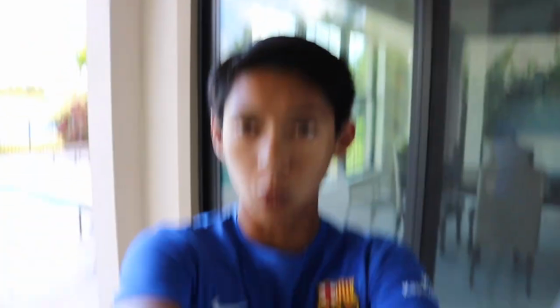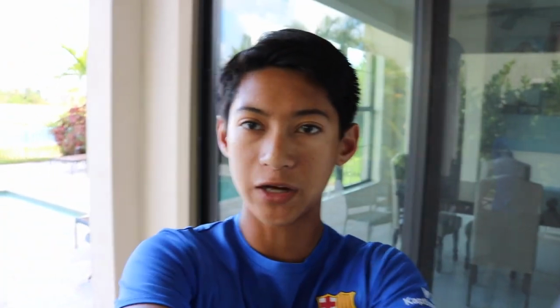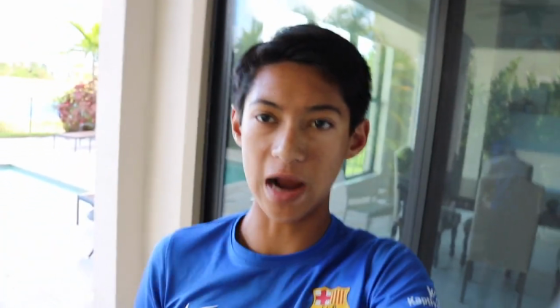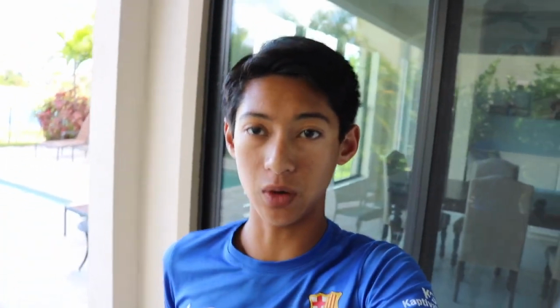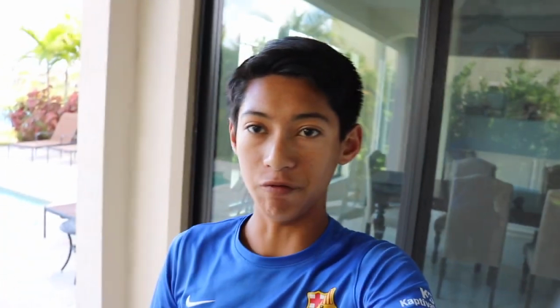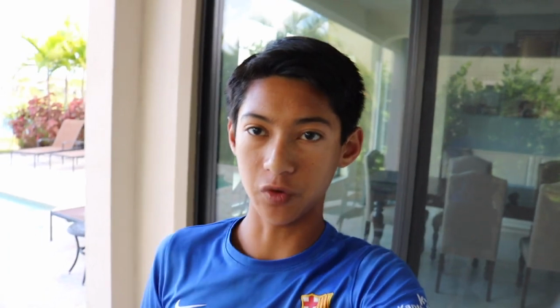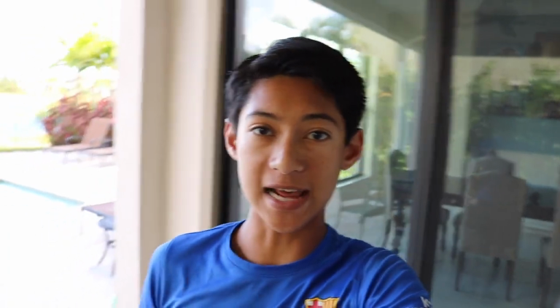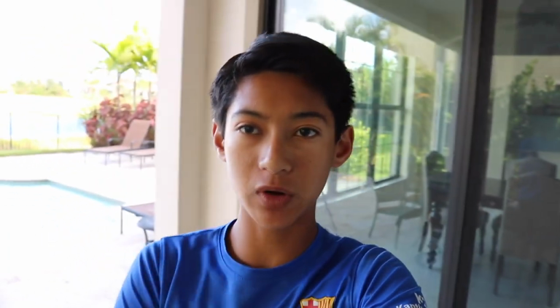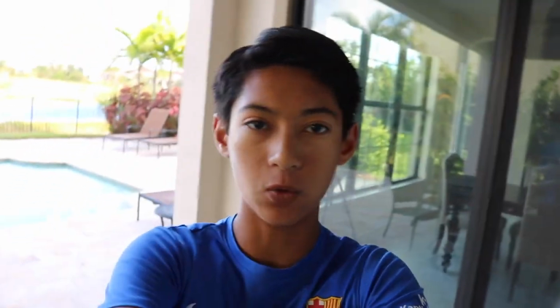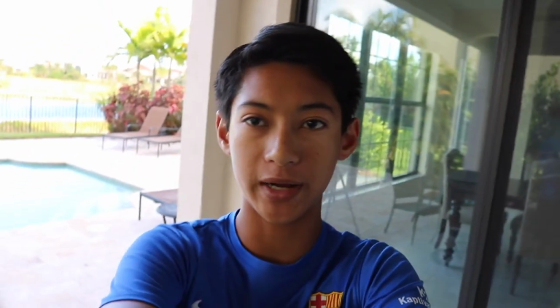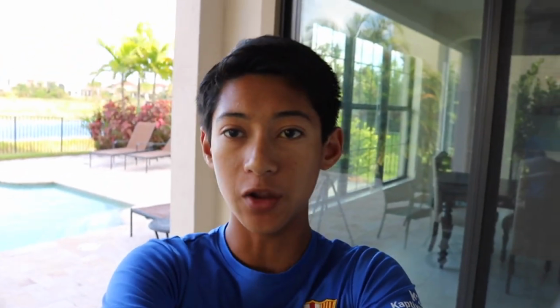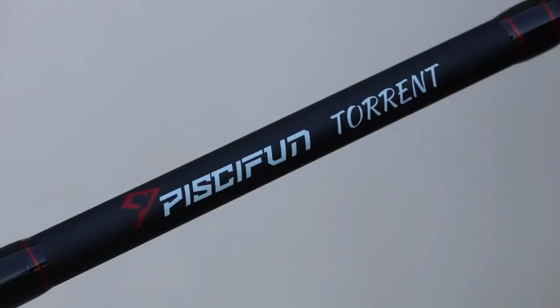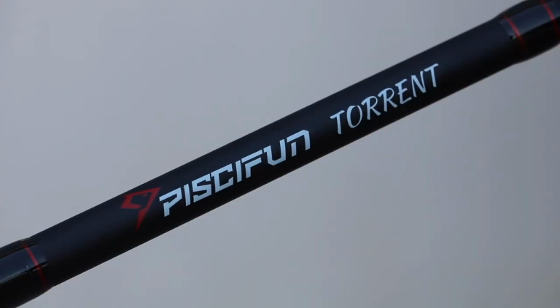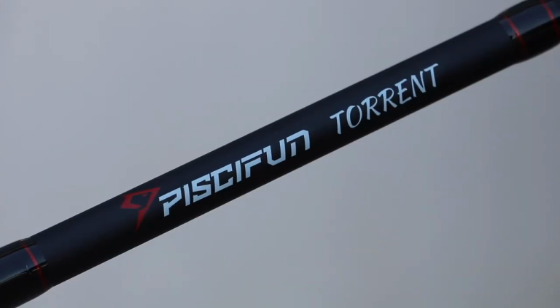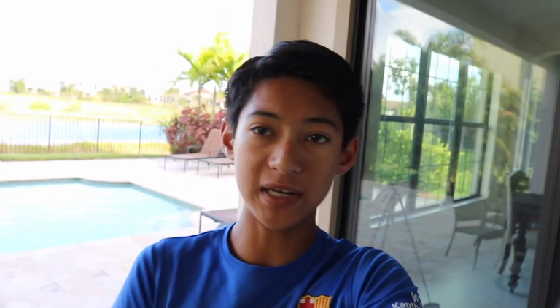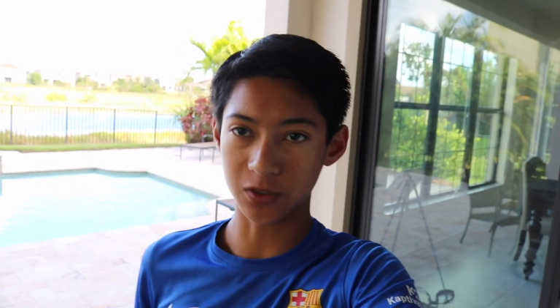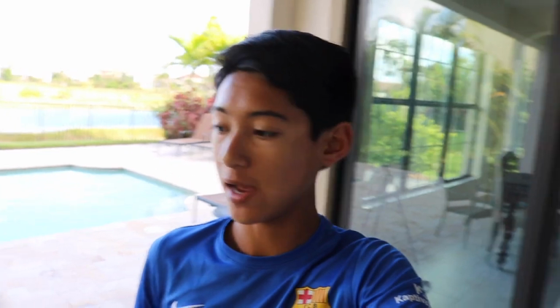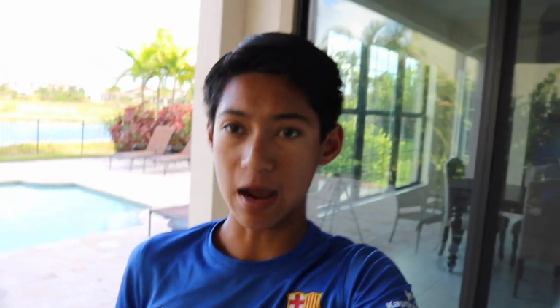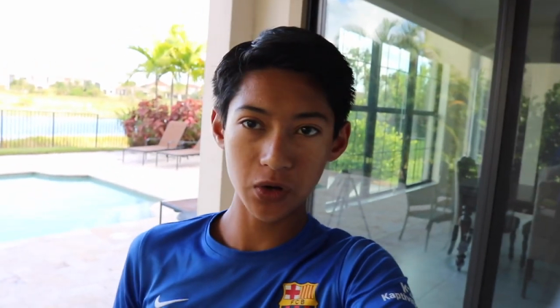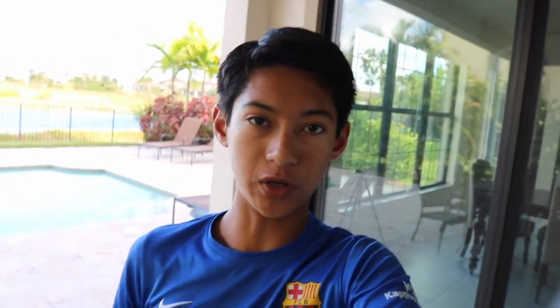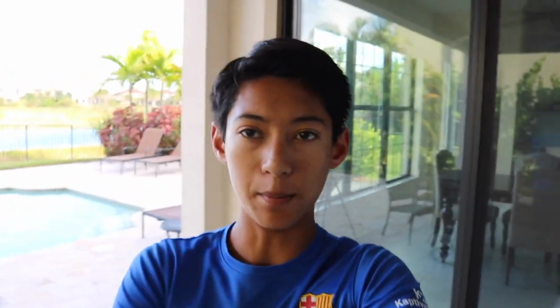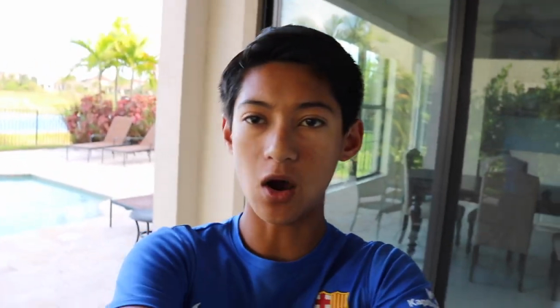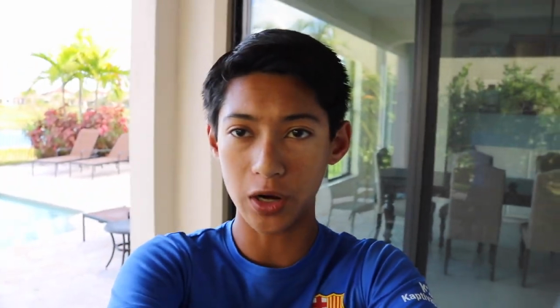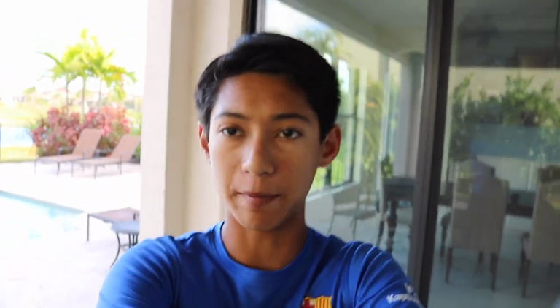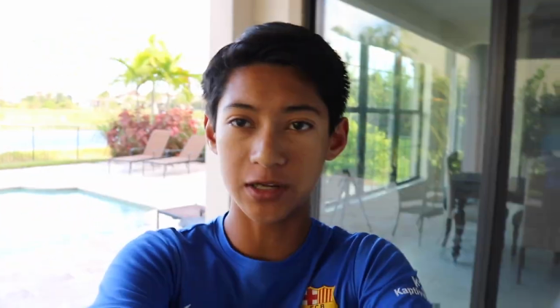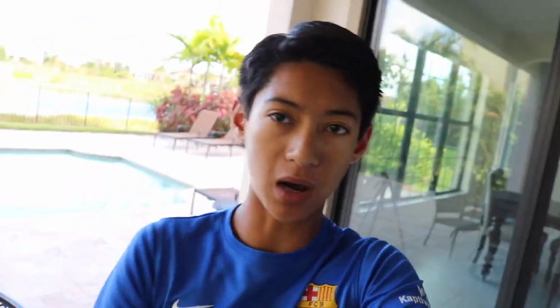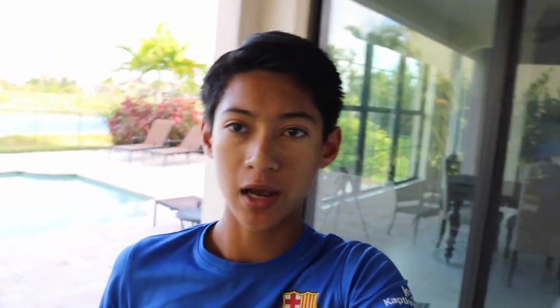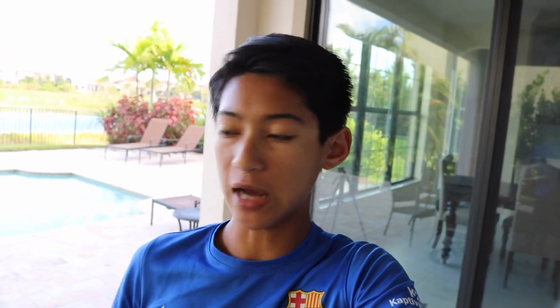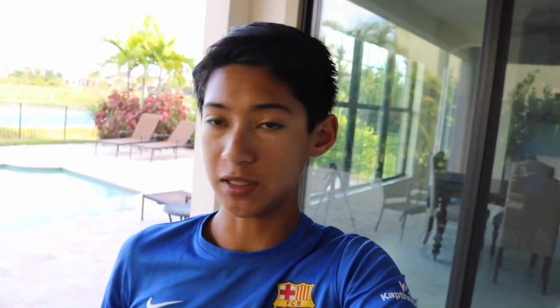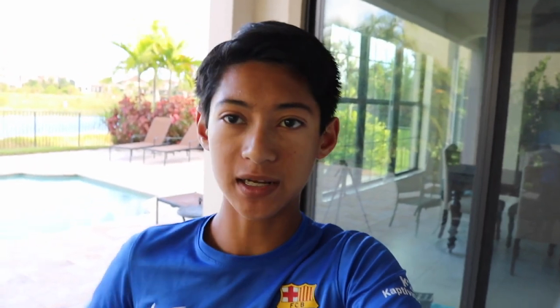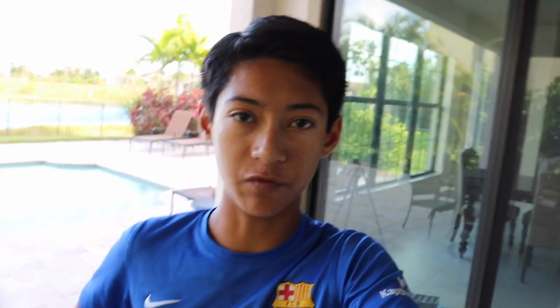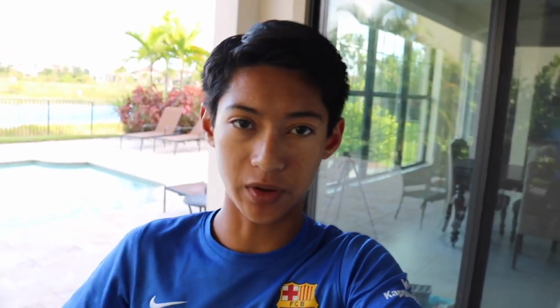Welcome back to another episode of Fishing Florida. Today I'm going to be reviewing the Pissifun Torrent one-piece casting rod and I'm going to do this review mainly on the water, so I'm going to head to a spot, tell you guys the specs, and do some fishing with it.